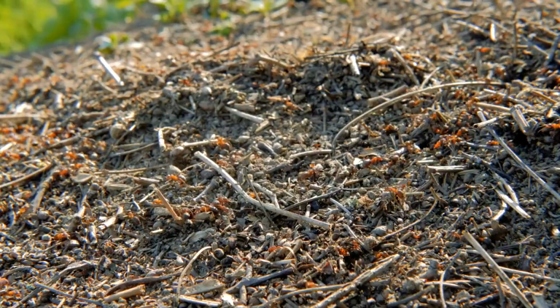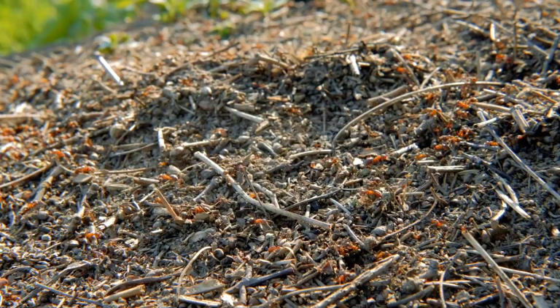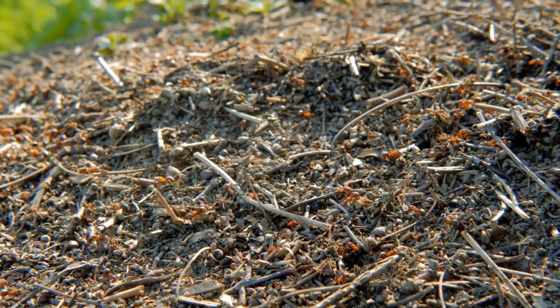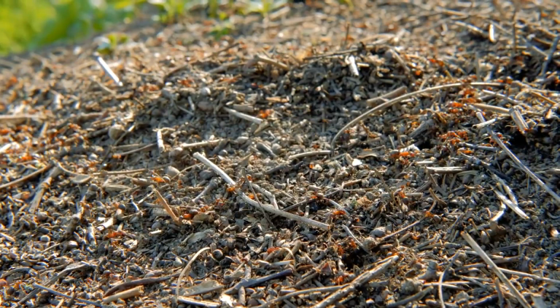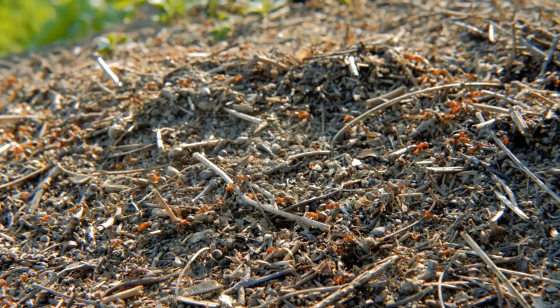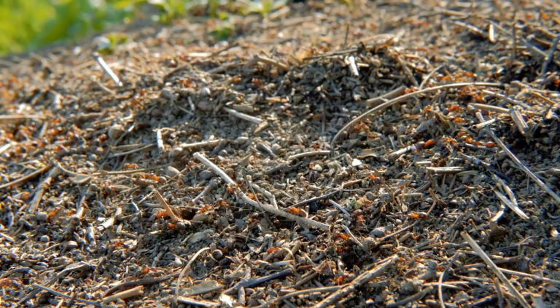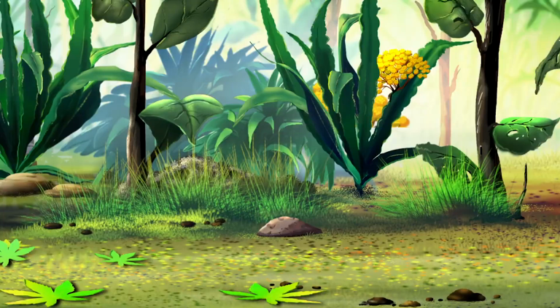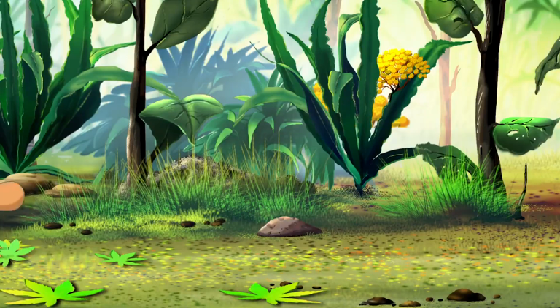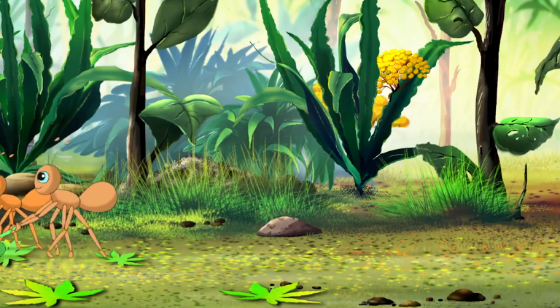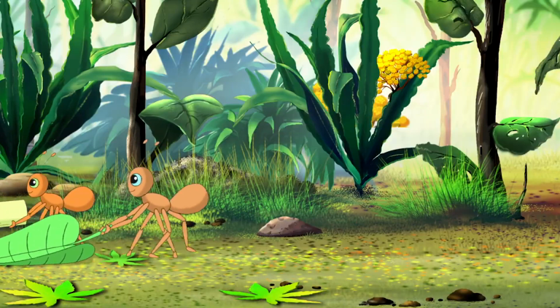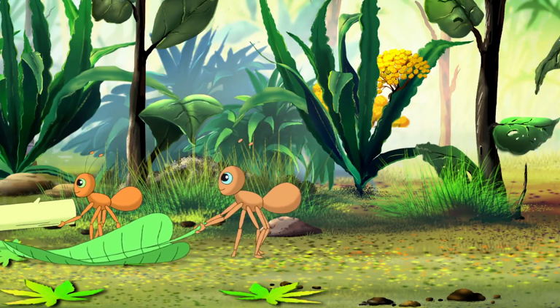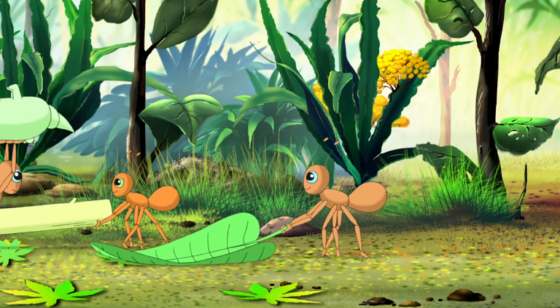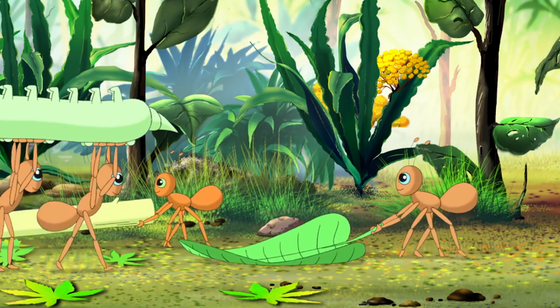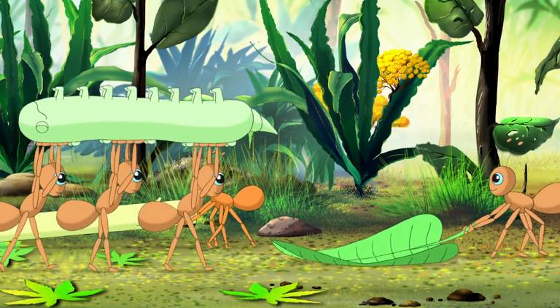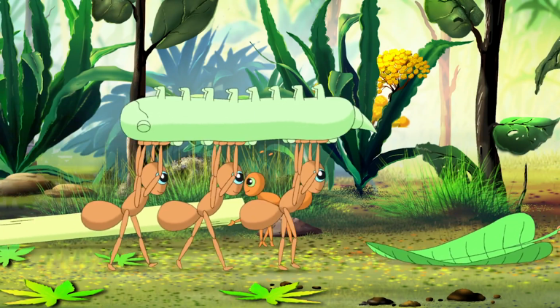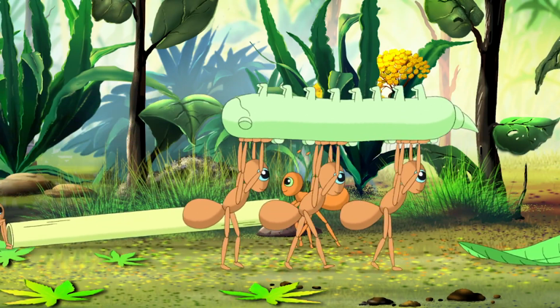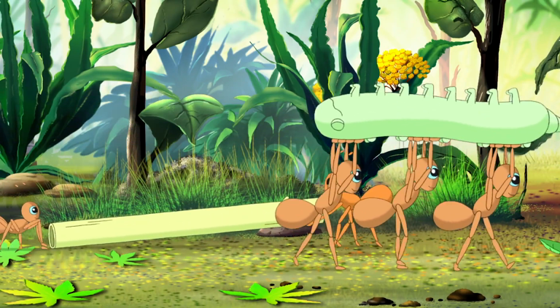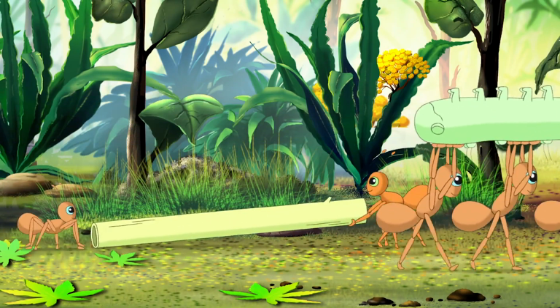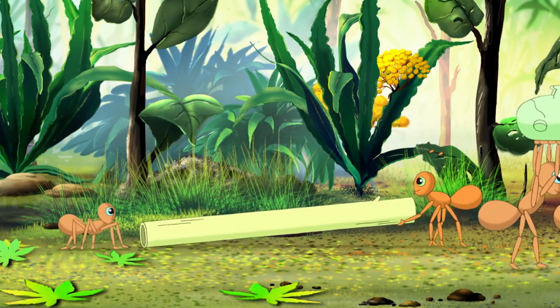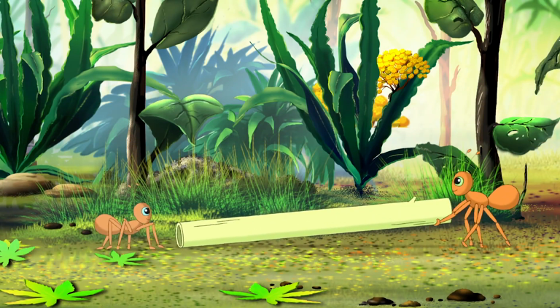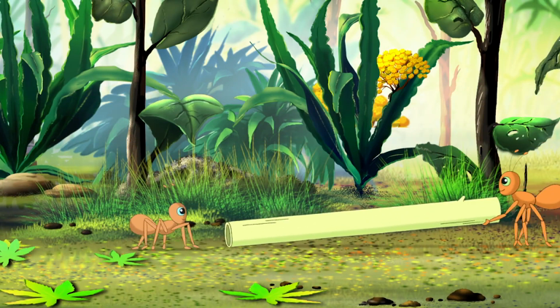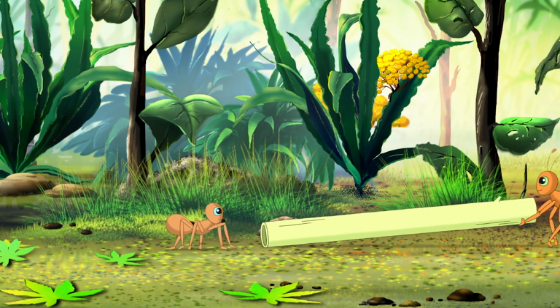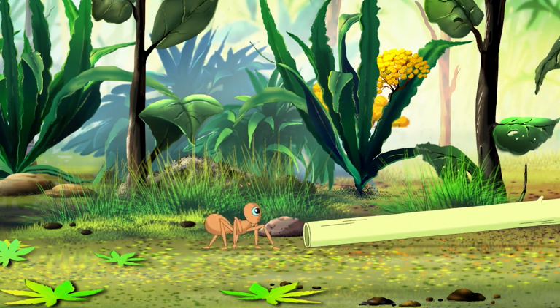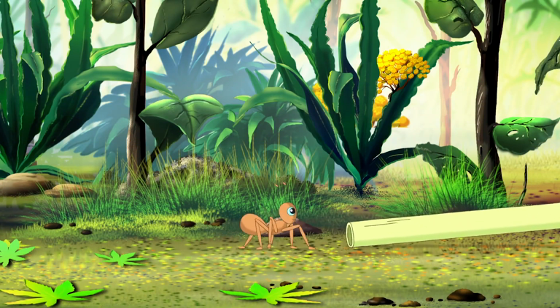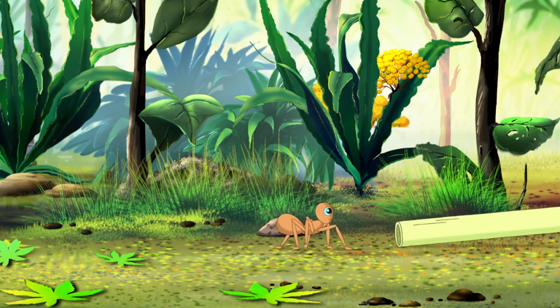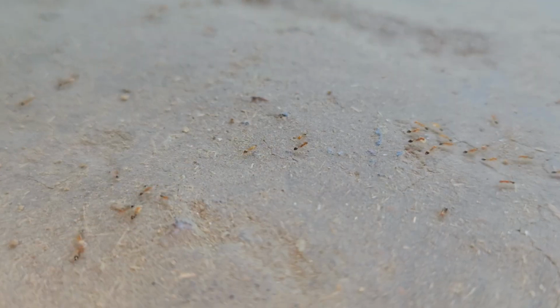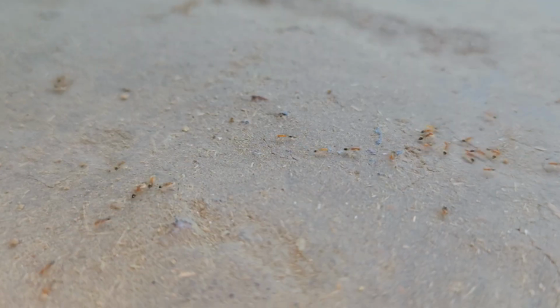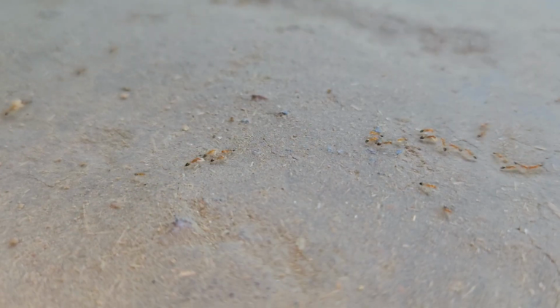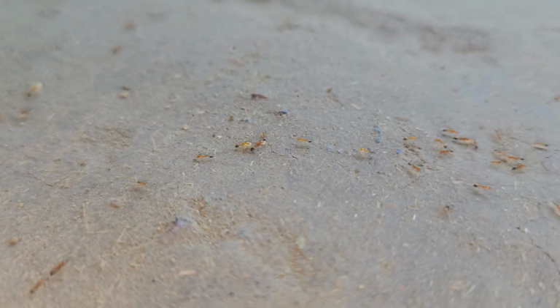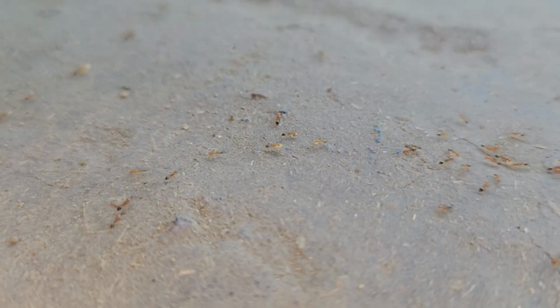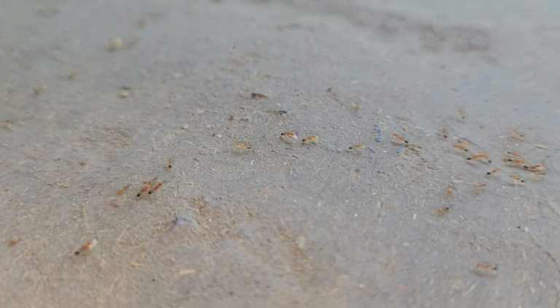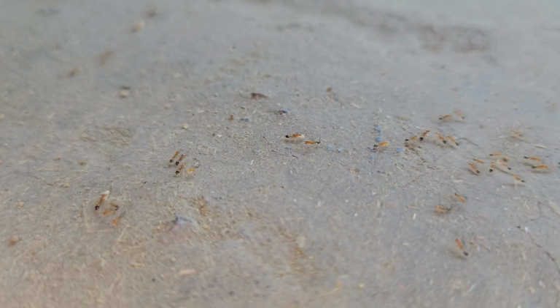Number four: colony protection and social clustering. Ants huddle up tight in their nests to share body heat, creating a warm little microclimate that protects the queen and keeps their fluids from freezing. This social teamwork is key to staying alive when it's chilly outside.